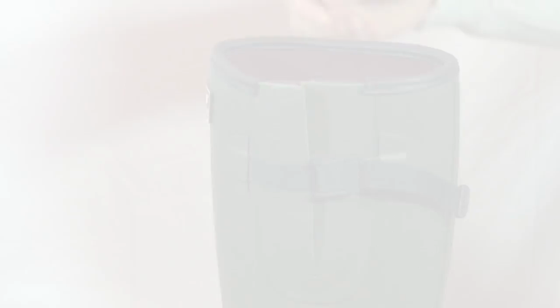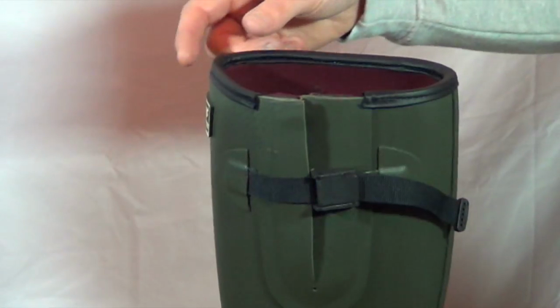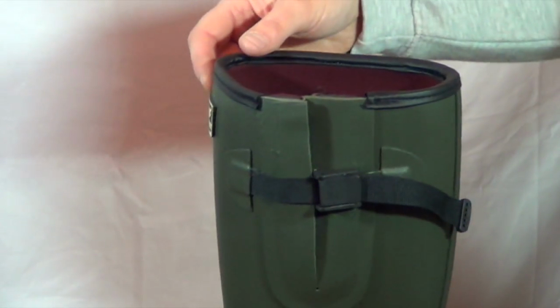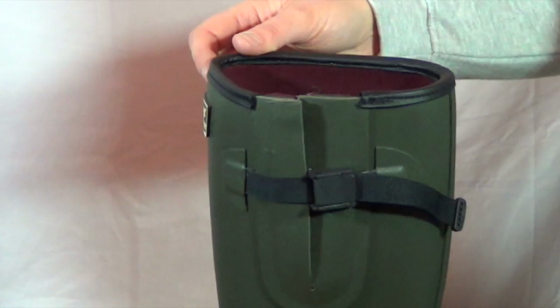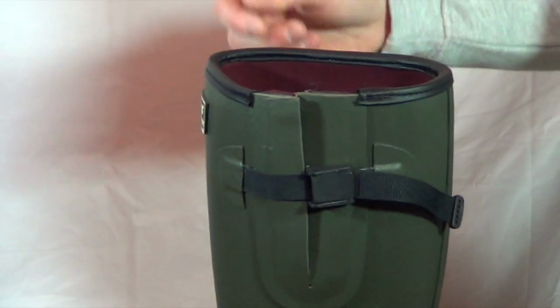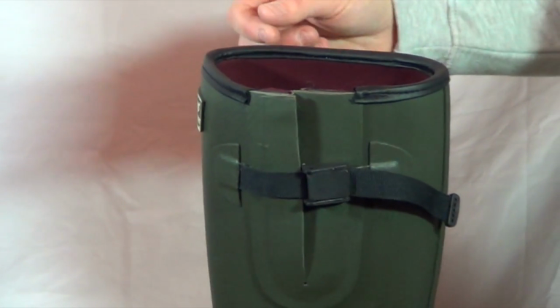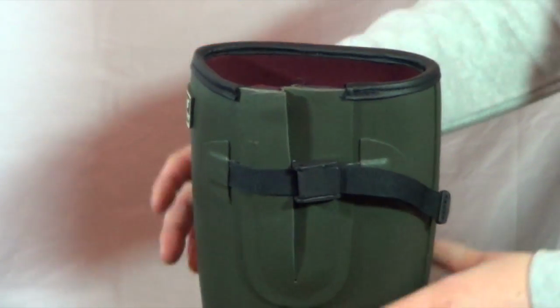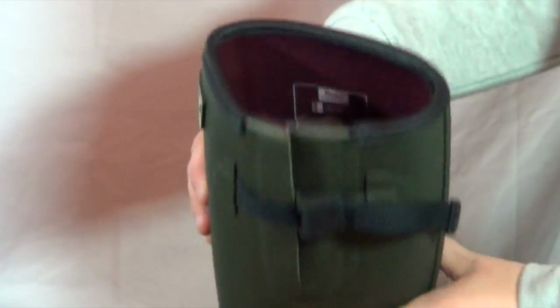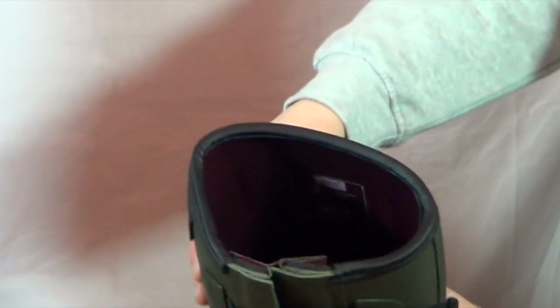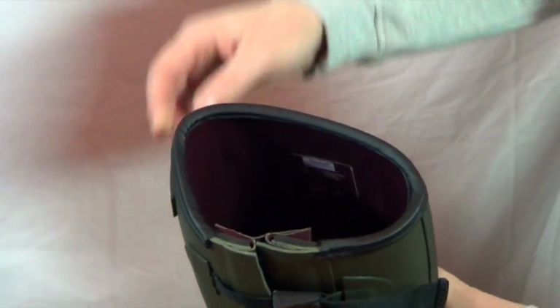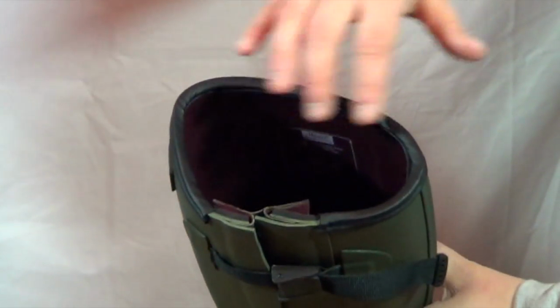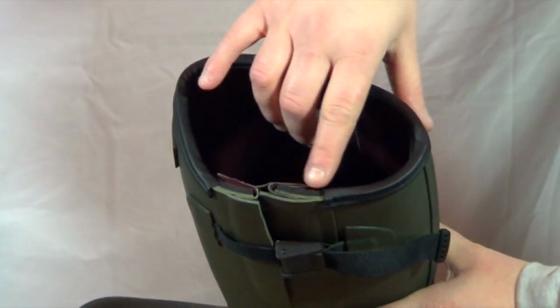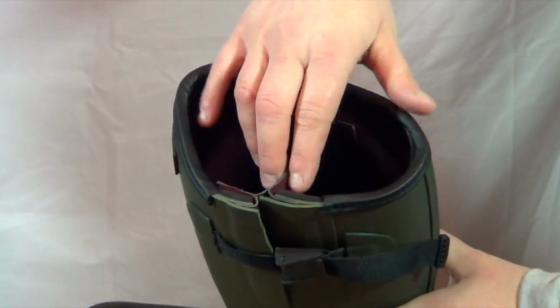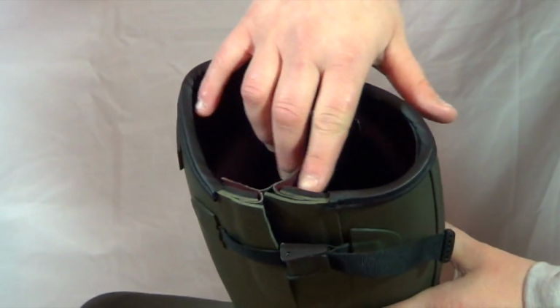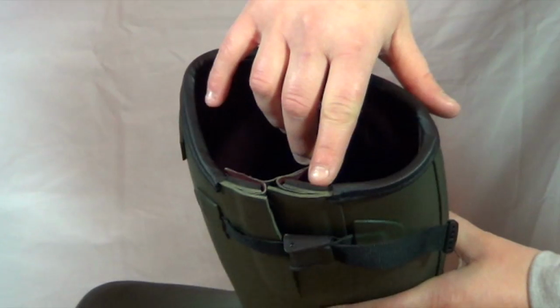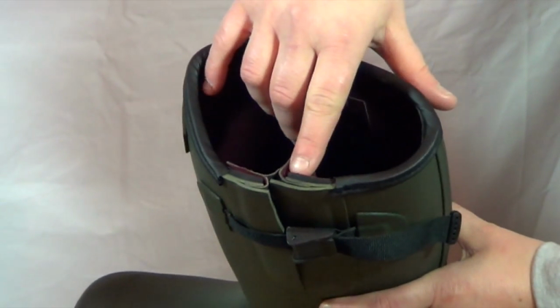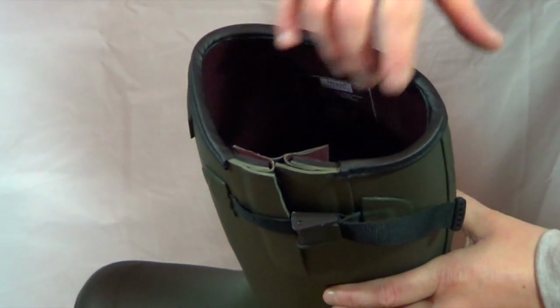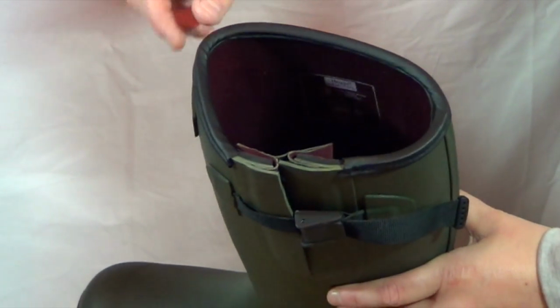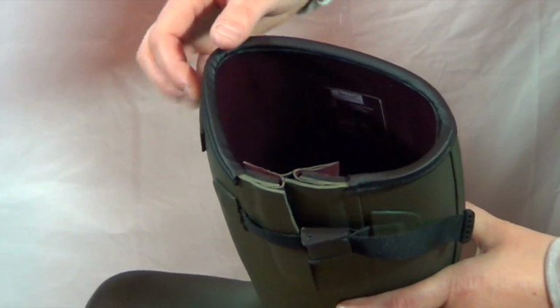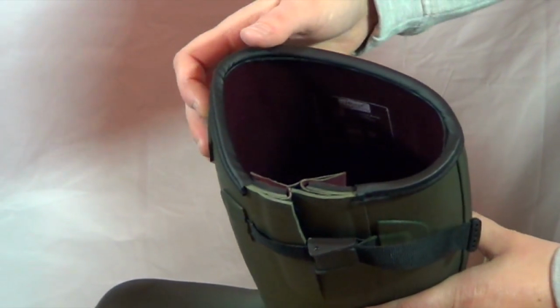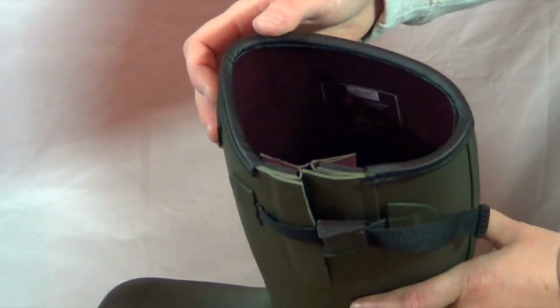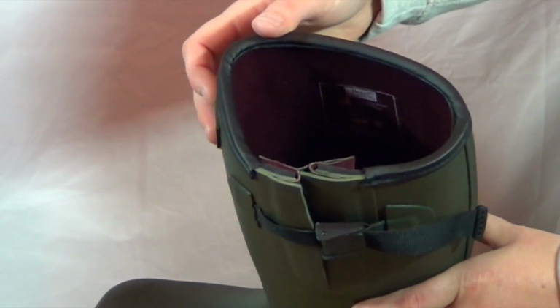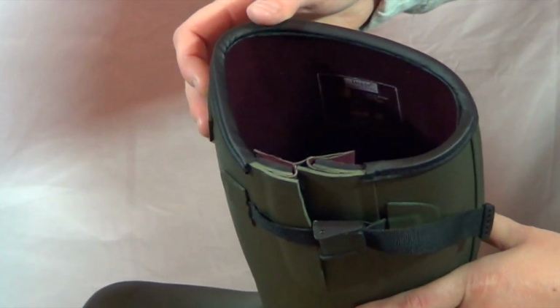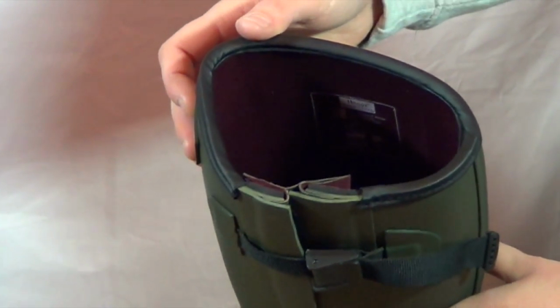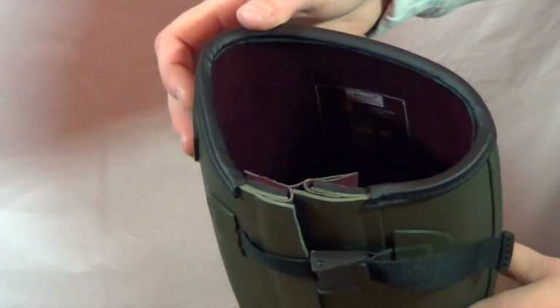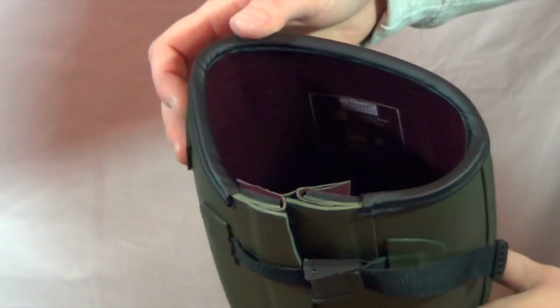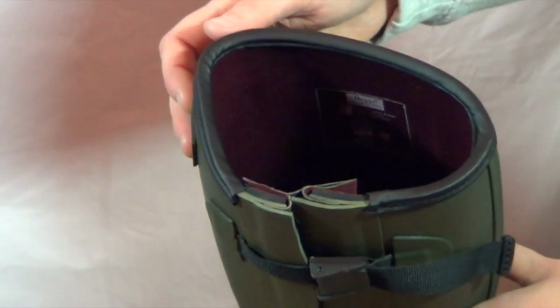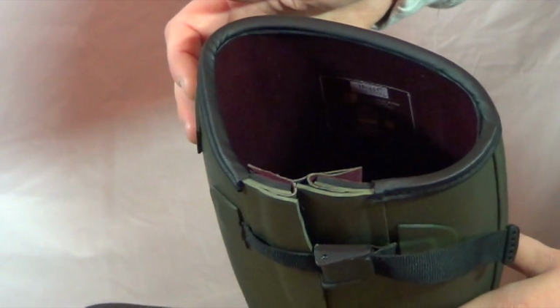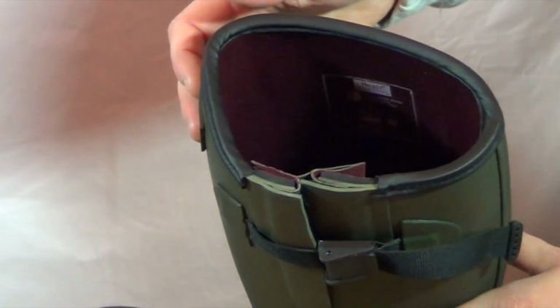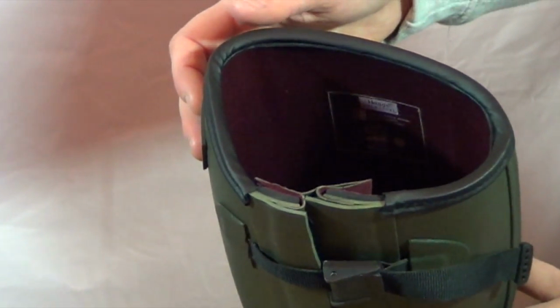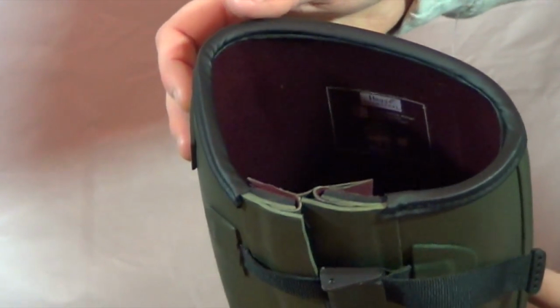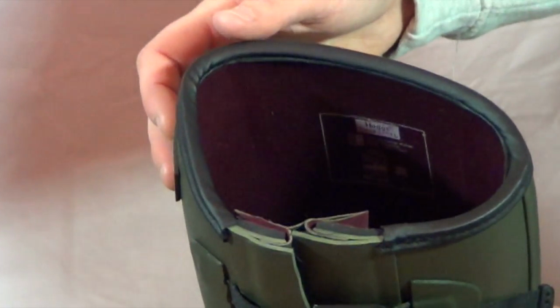The Hogs of Fife Fieldsport Neoprene lined welly has a 4mm neoprene lining as you can see there. By adding an additional lining to the welly, it provides extra comfort, extra support, and warmth.